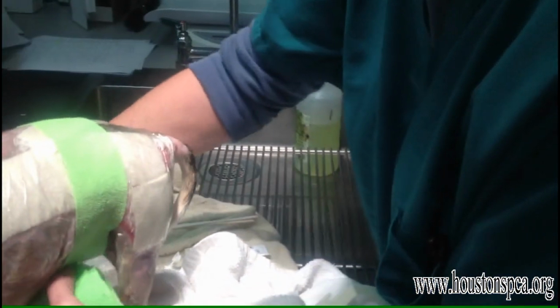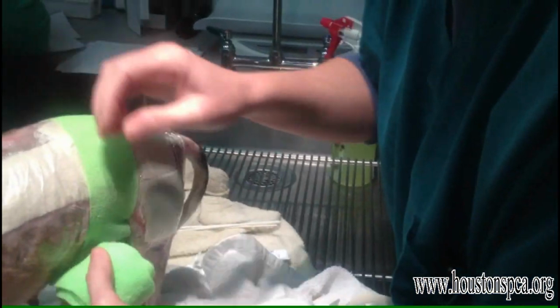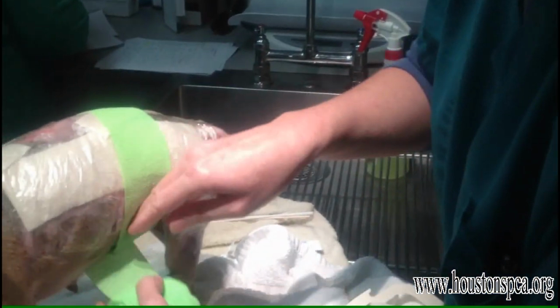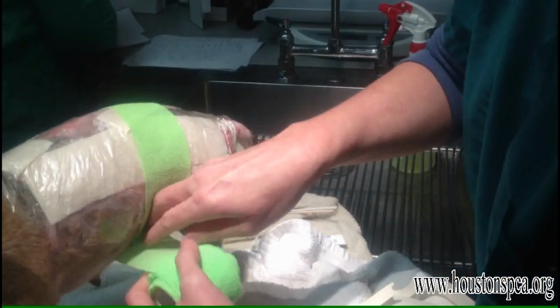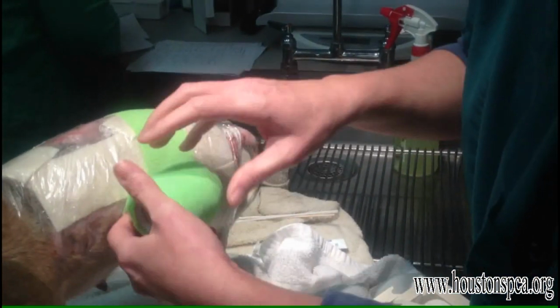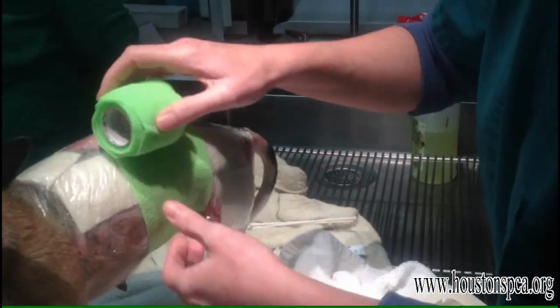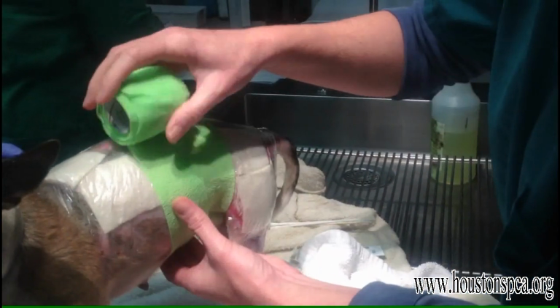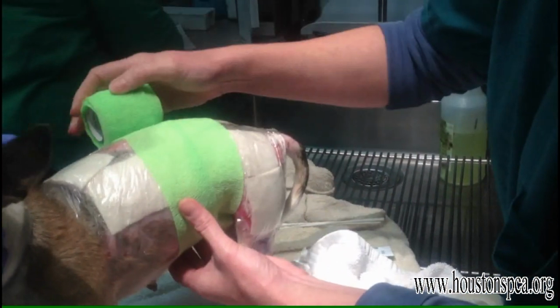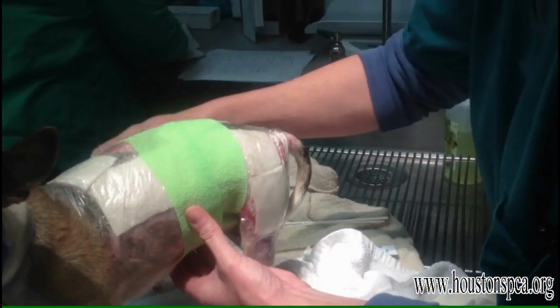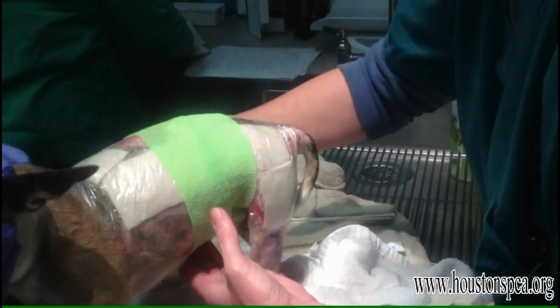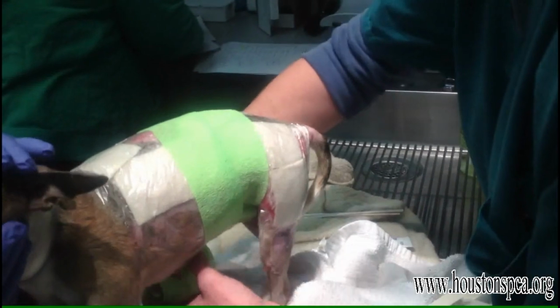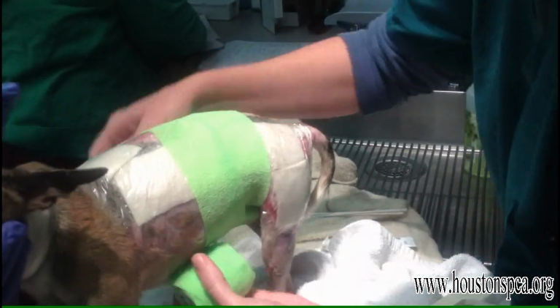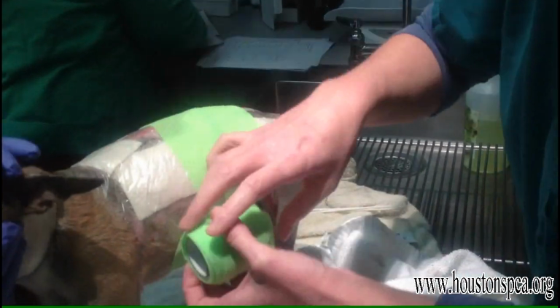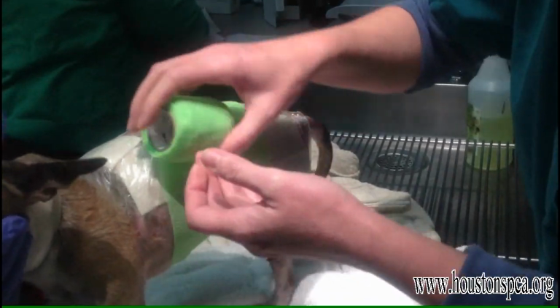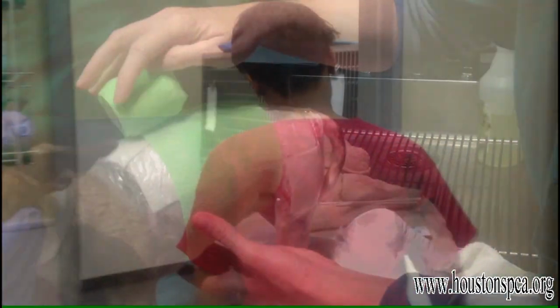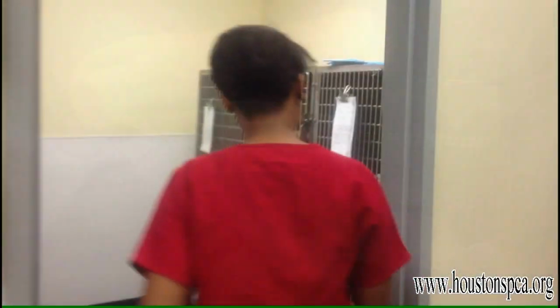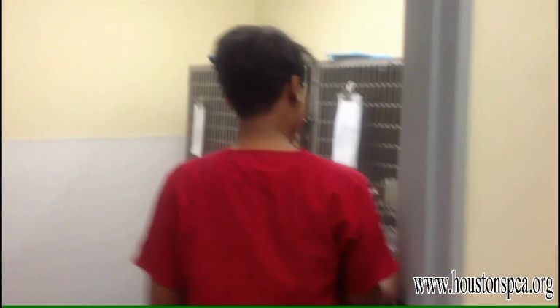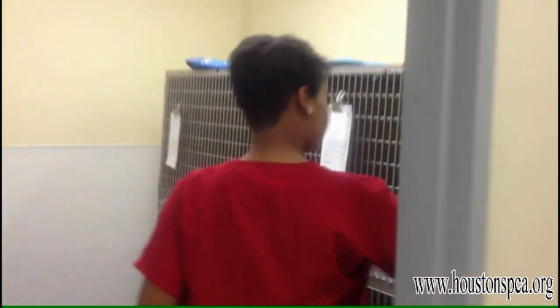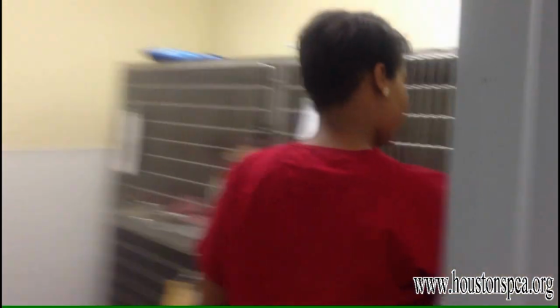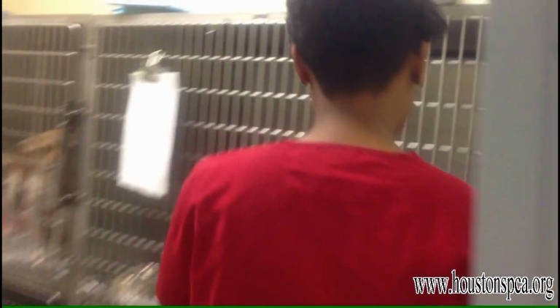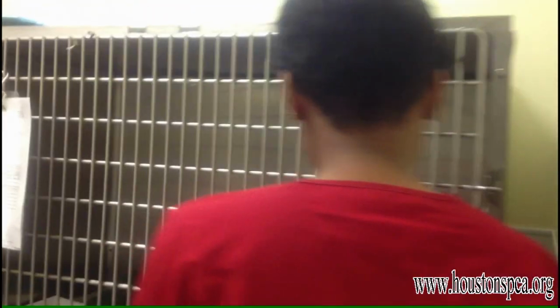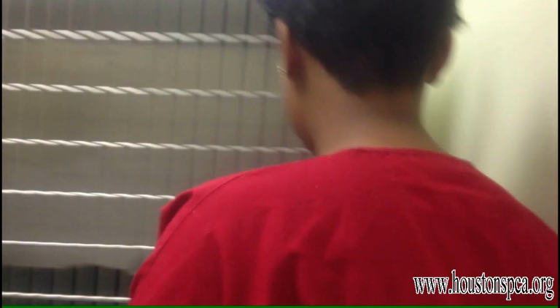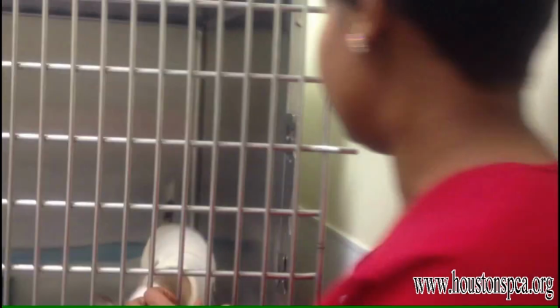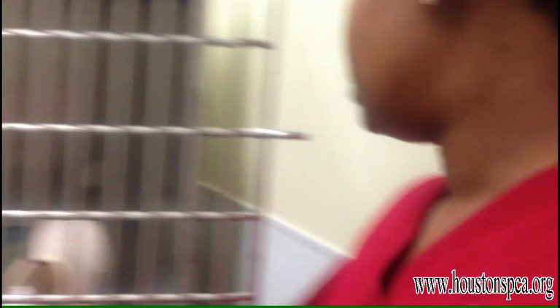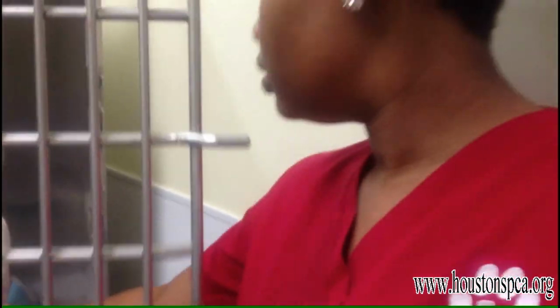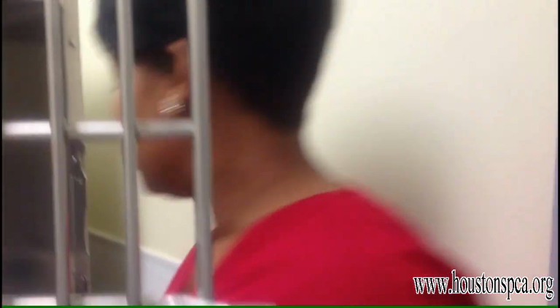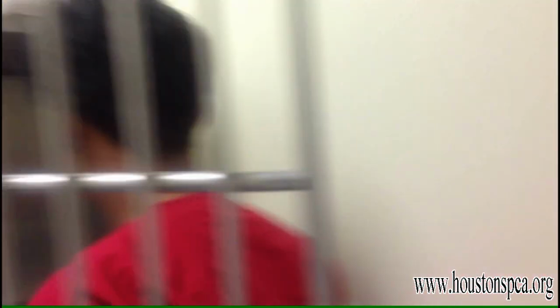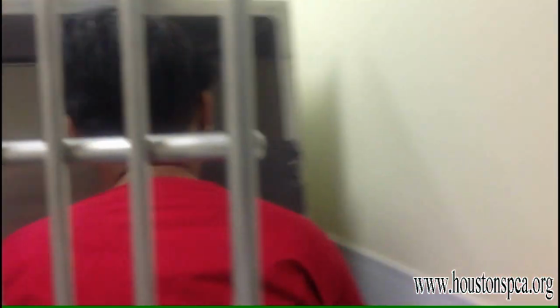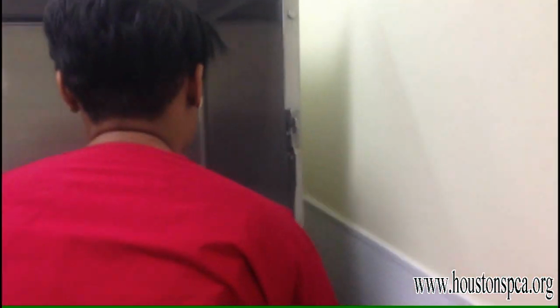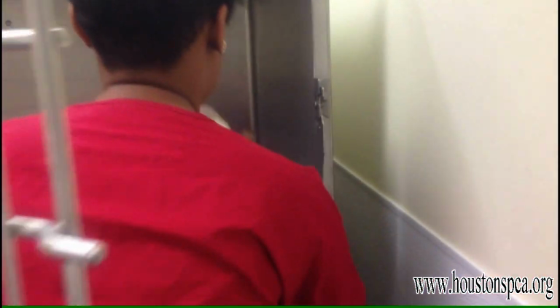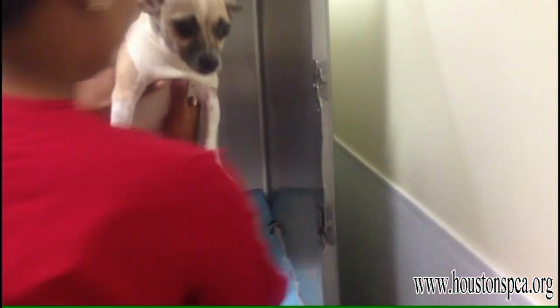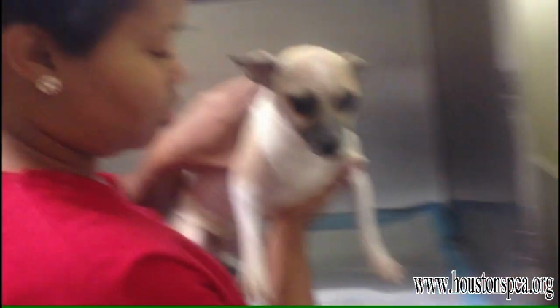She's stretching — you go in the cage and she stretches. She's really happy to see people. And Tiny Tina is certainly happy to see Houston SPCA Vet Tech Rachel Williams, who will be her foster mom for the next three weeks.